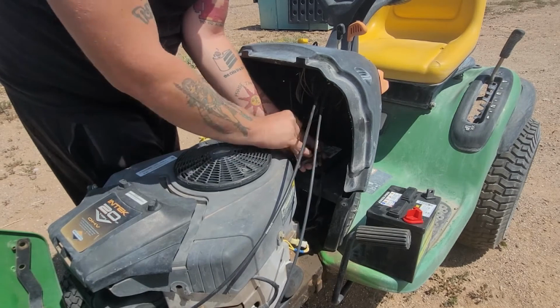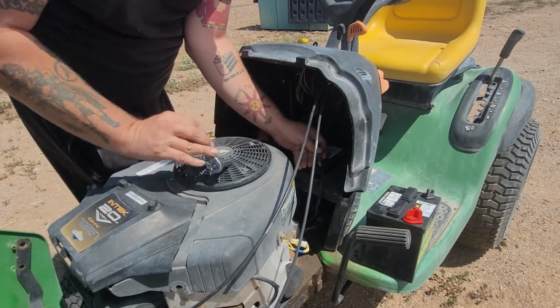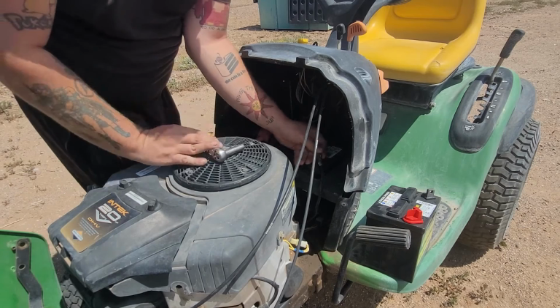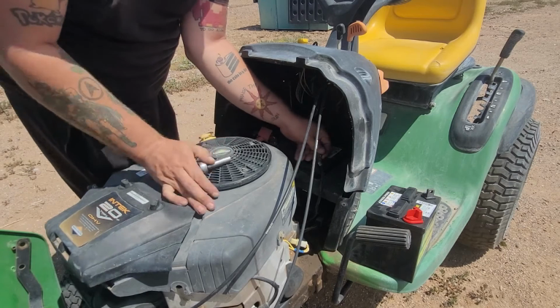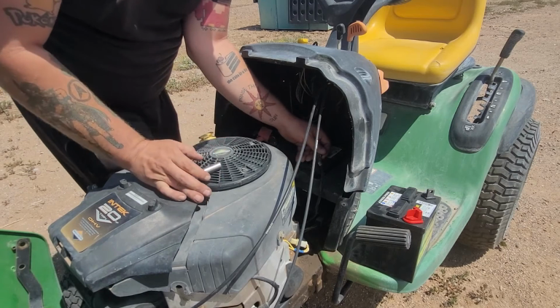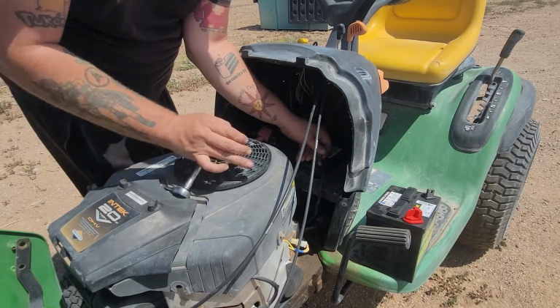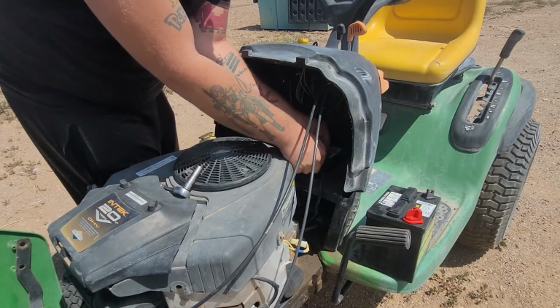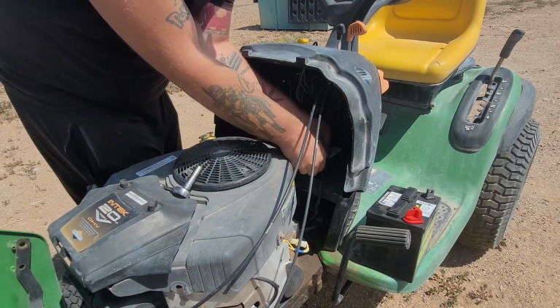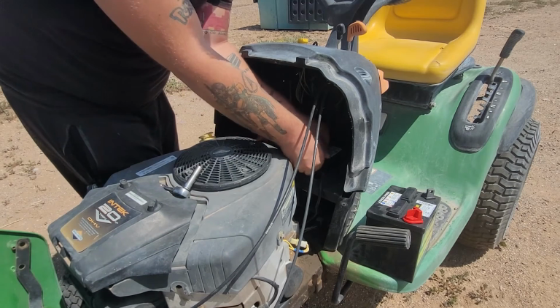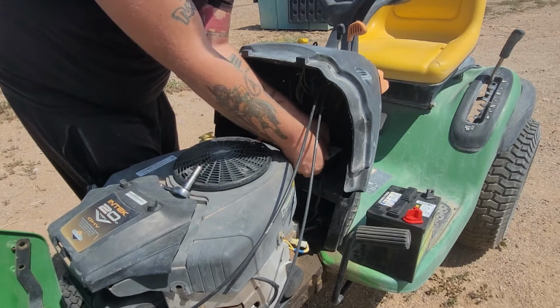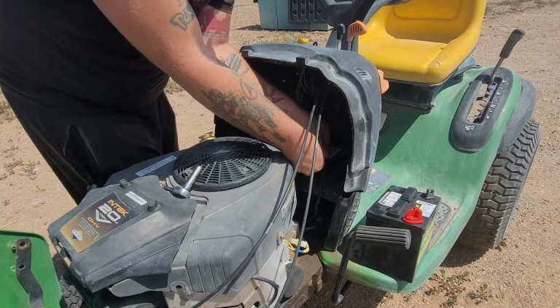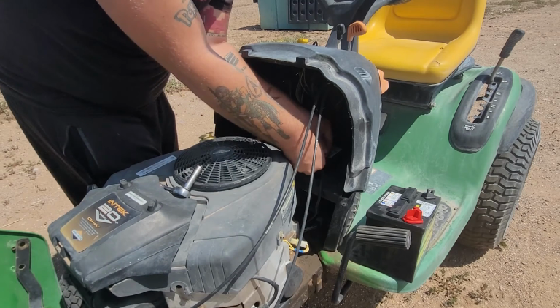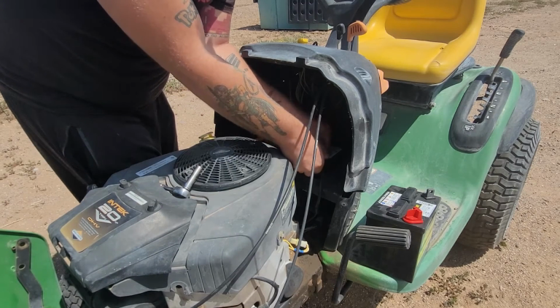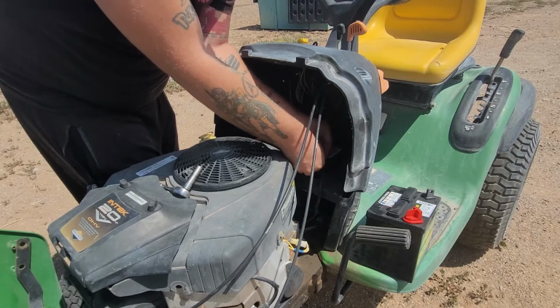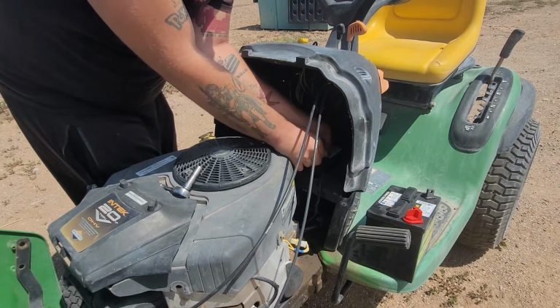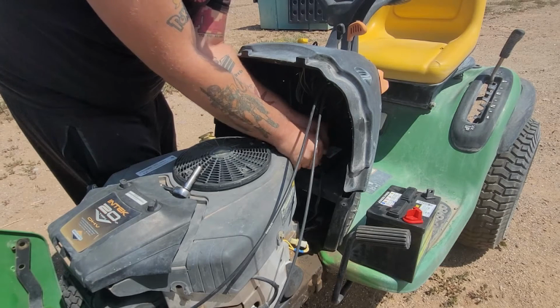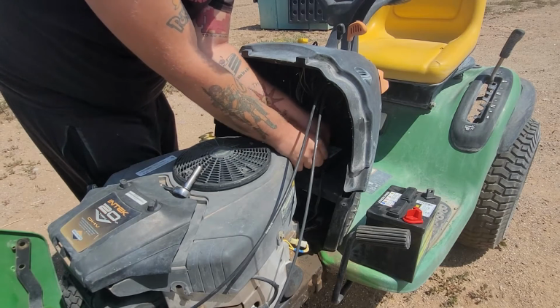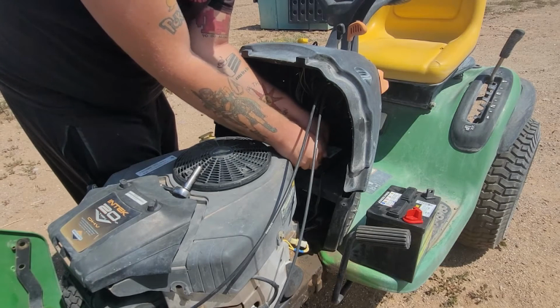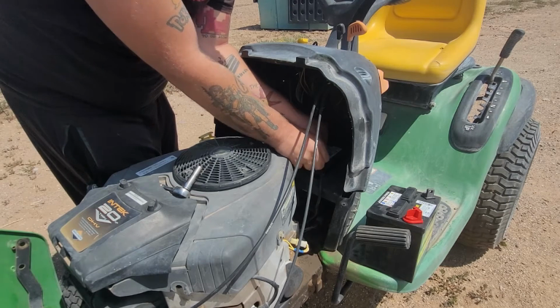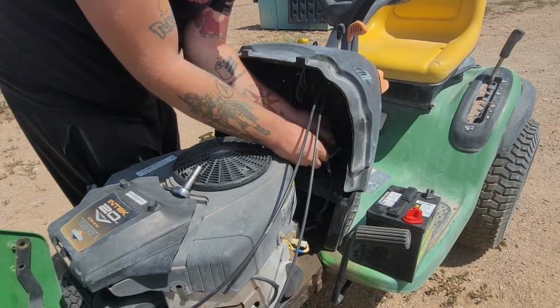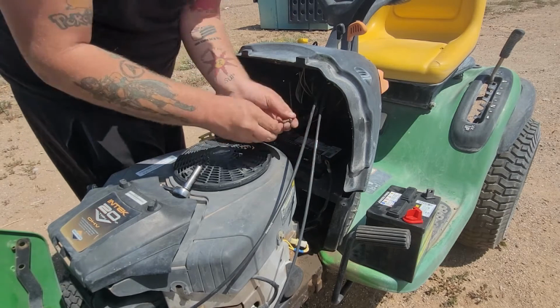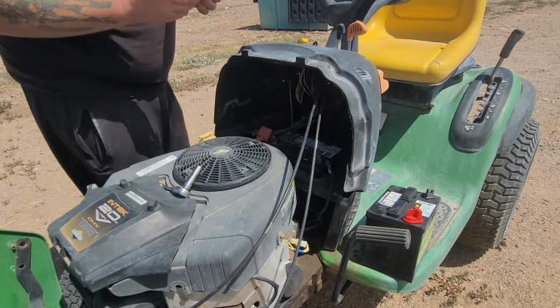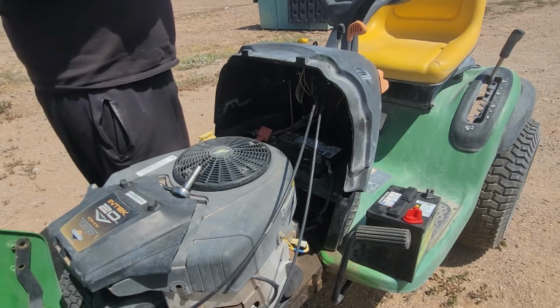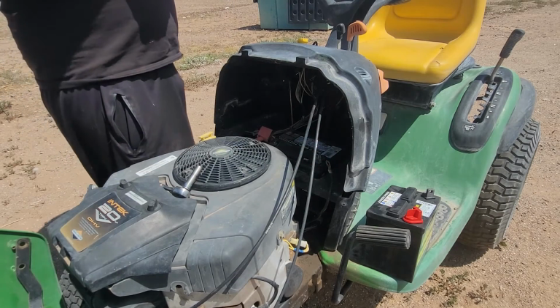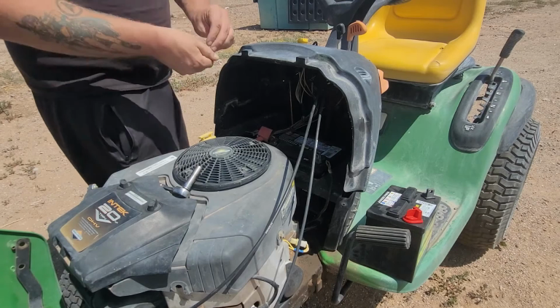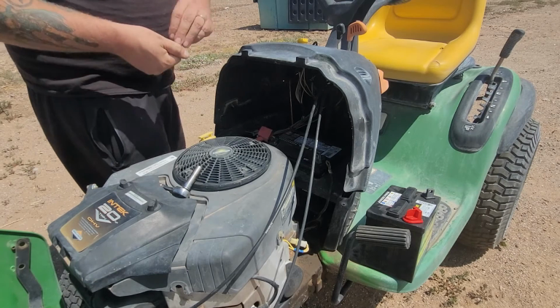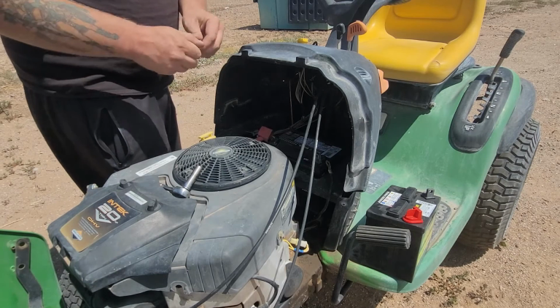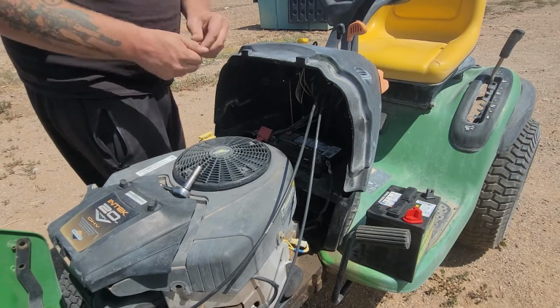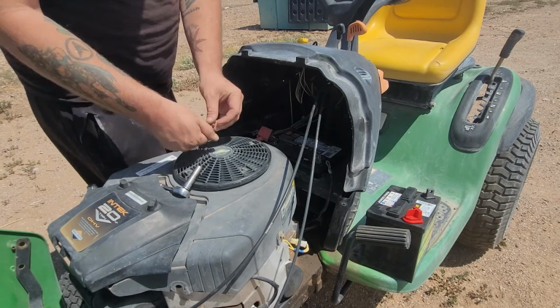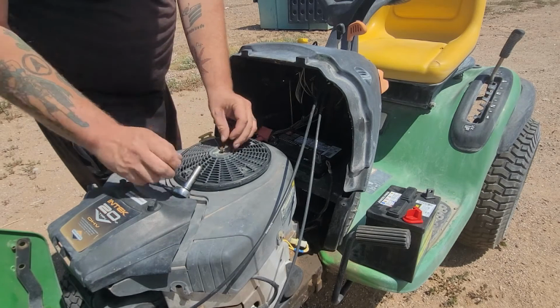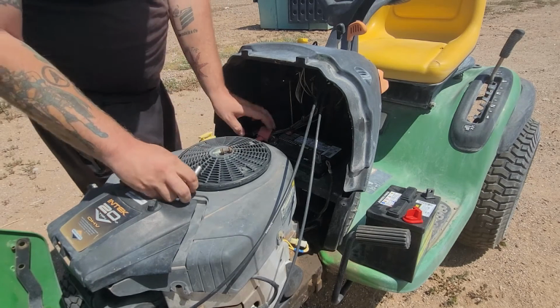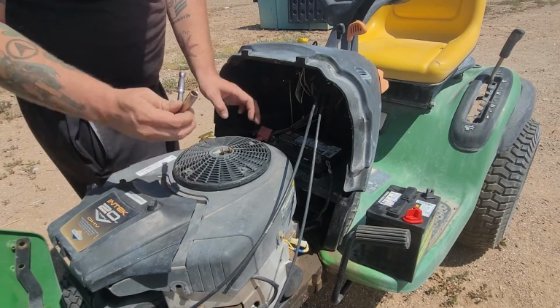Just loosen it up a little bit. This is gonna be a short video — some people out there might not know how to change a battery on a riding lawn mower or lawn tractor. Sometimes they're in the front, most of the time they're under the seat. Same concept really.